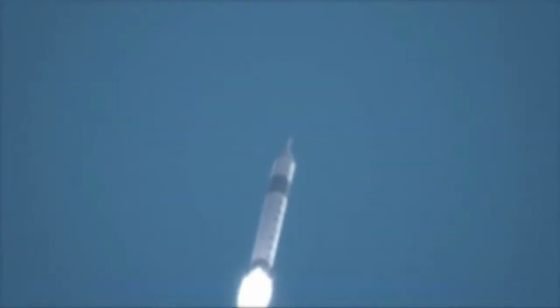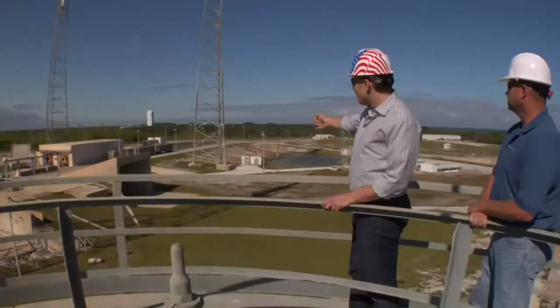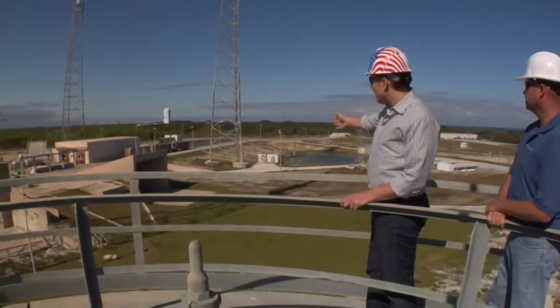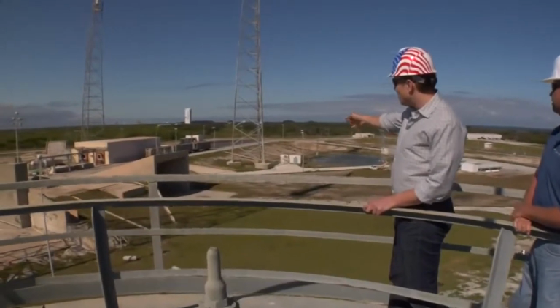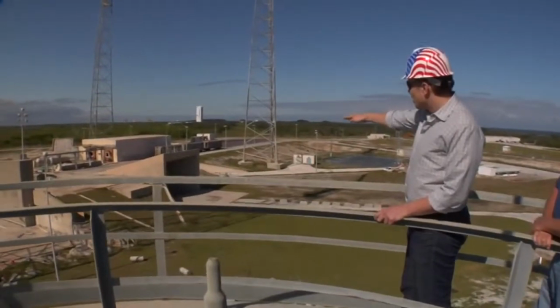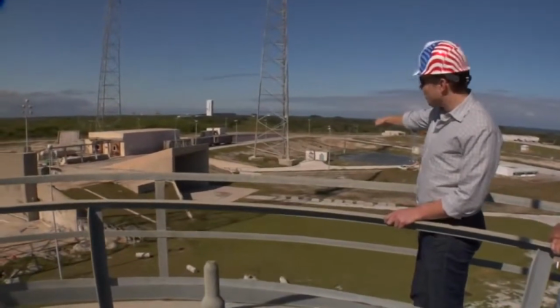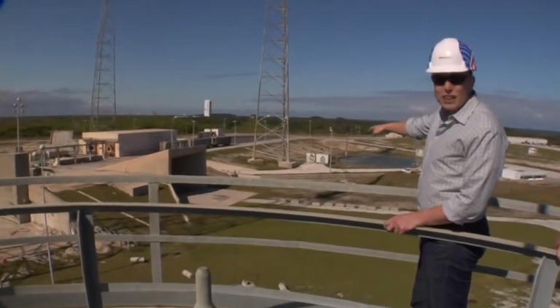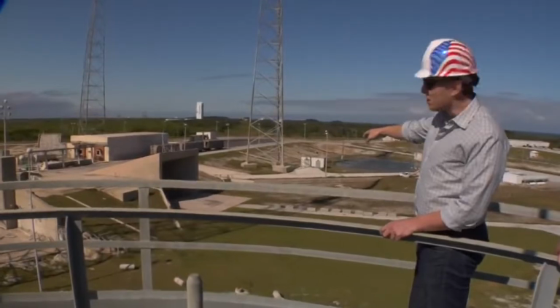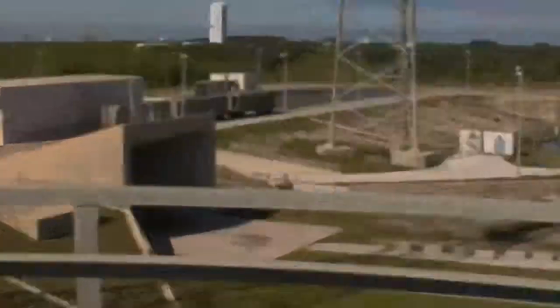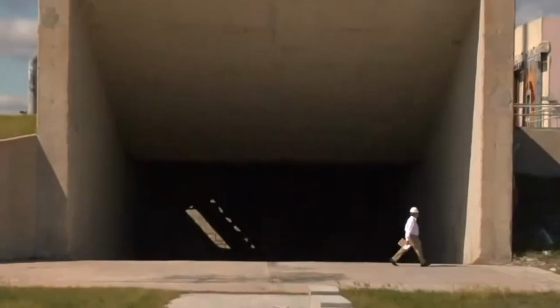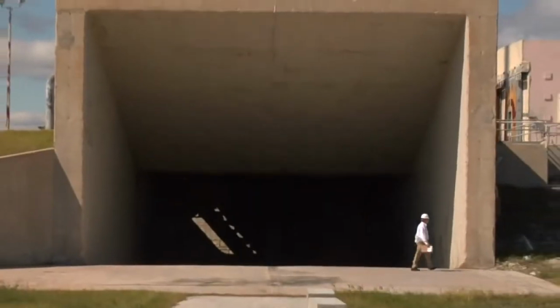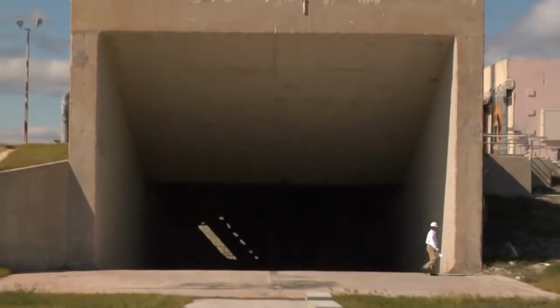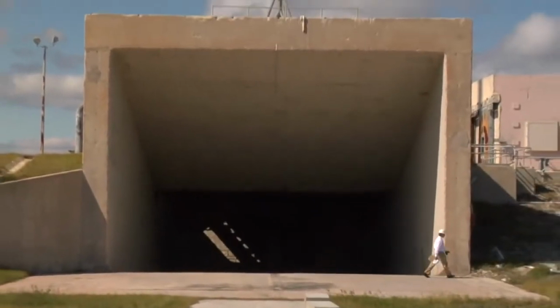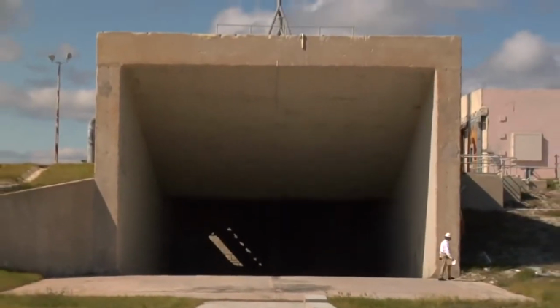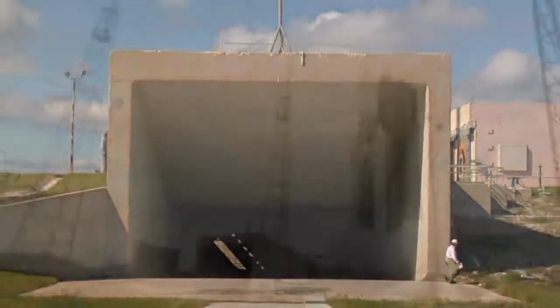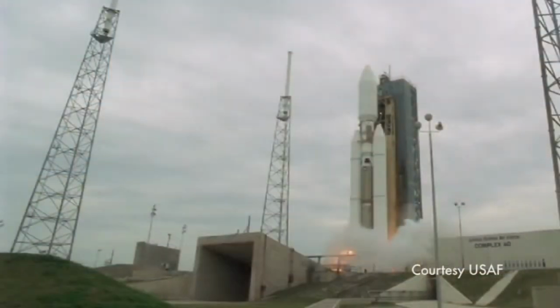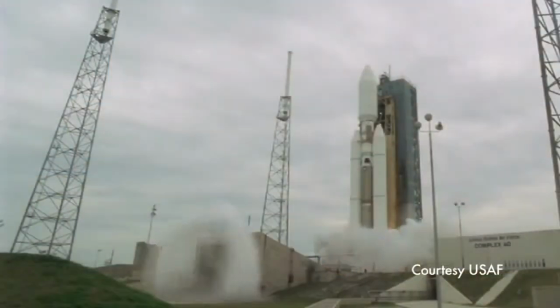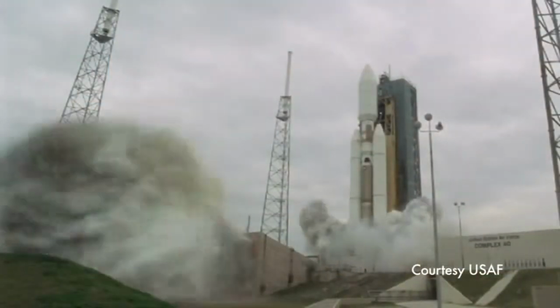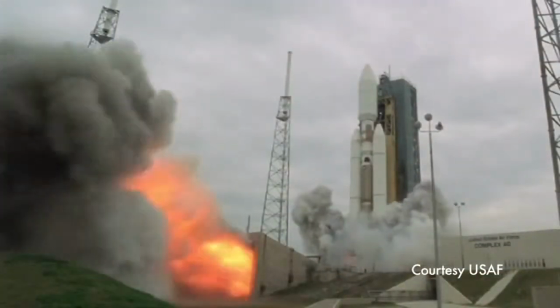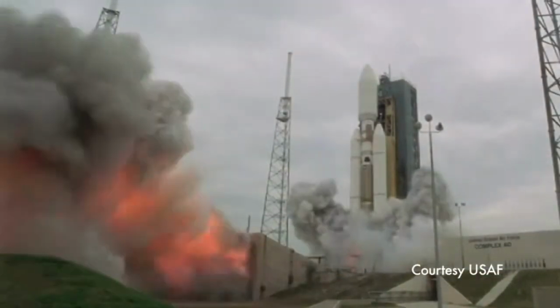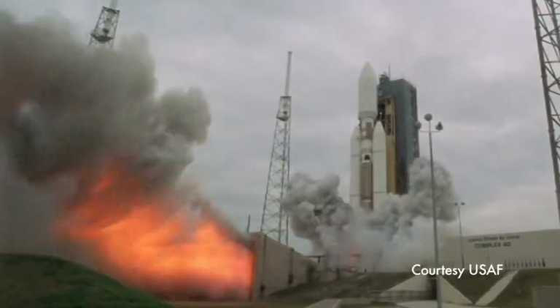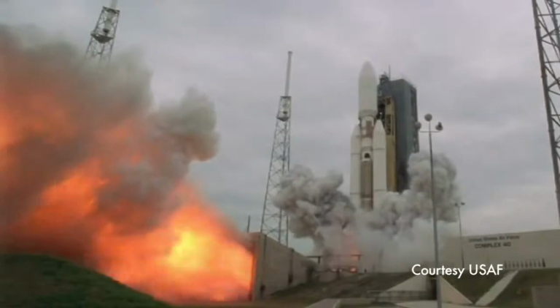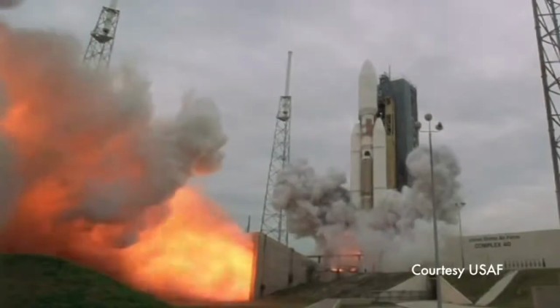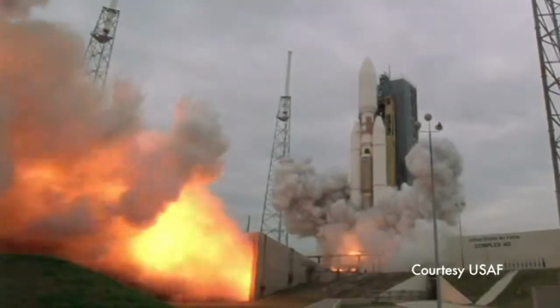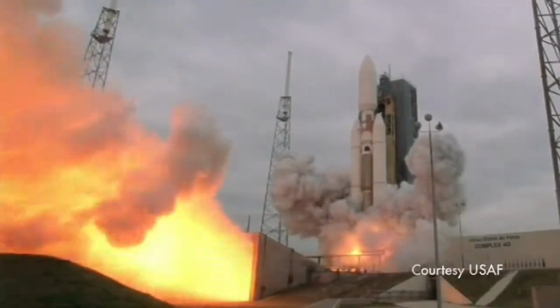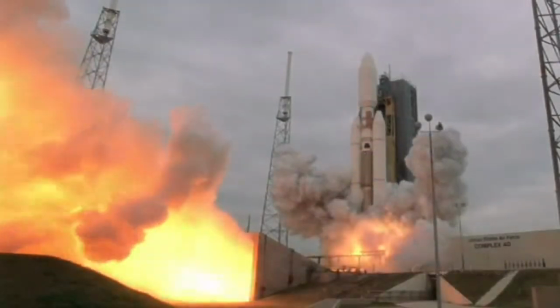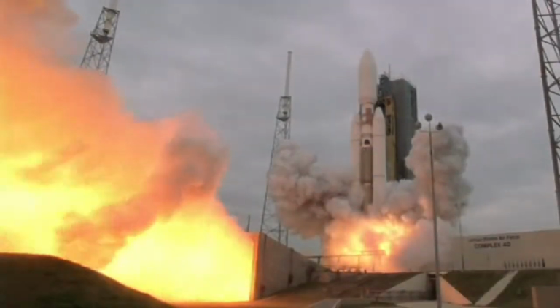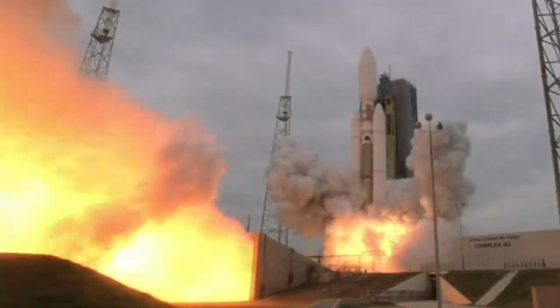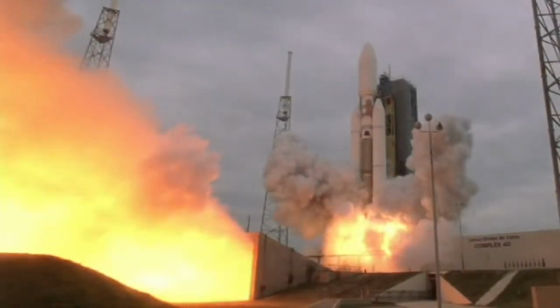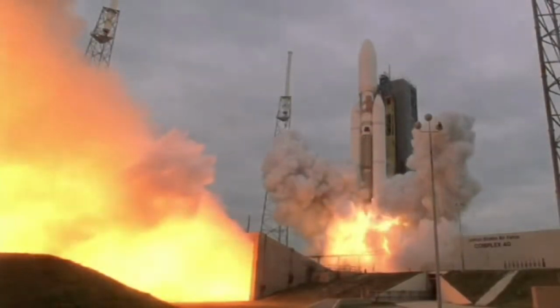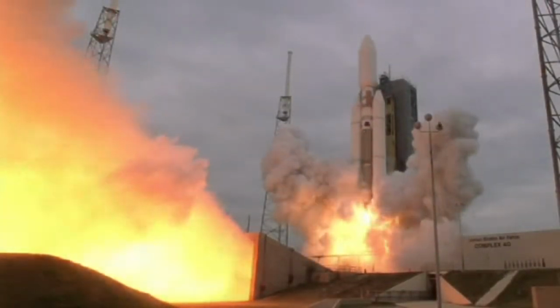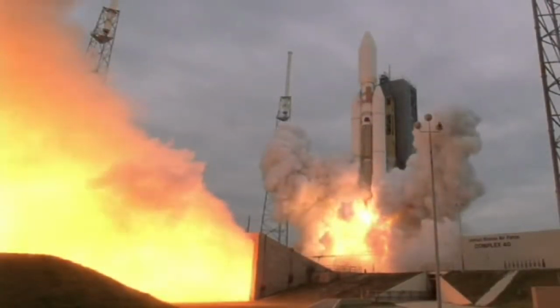Over there we have our flame duct. You can see that big exit there — that's the flame duct. The rocket flames and a whole bunch of steam come out of that port right there.